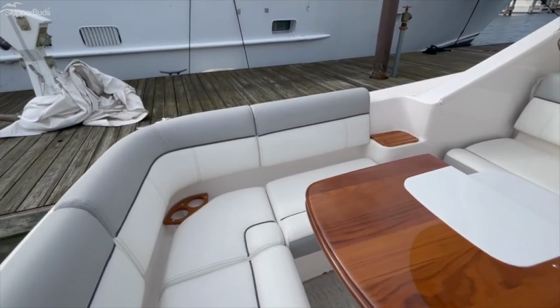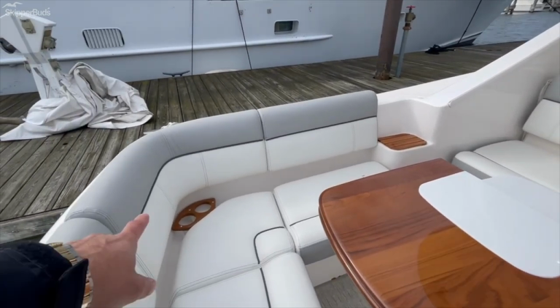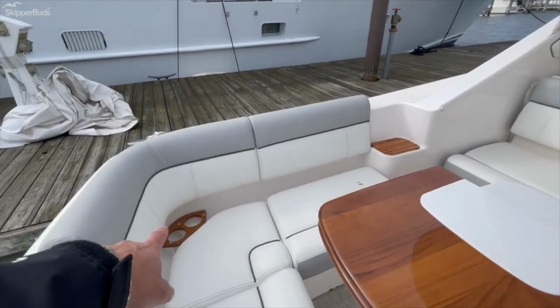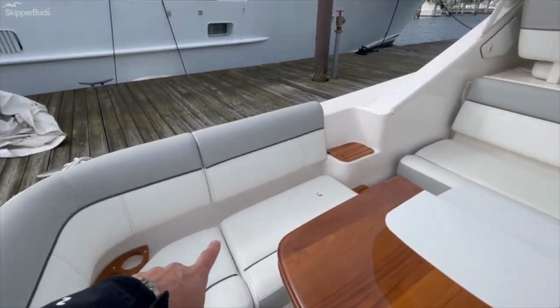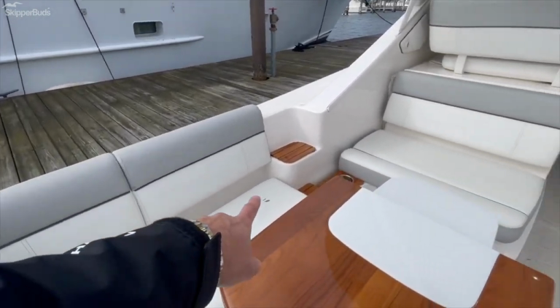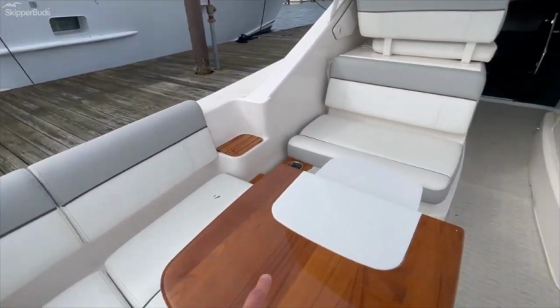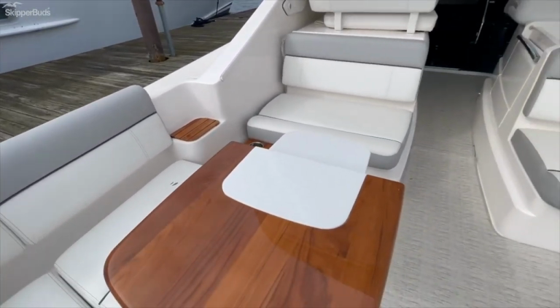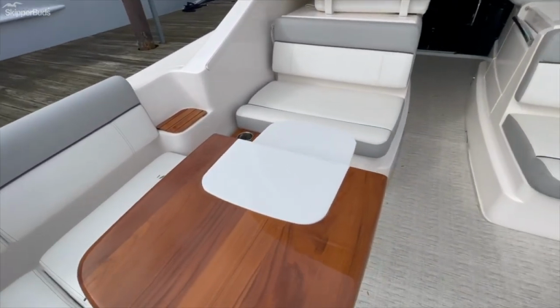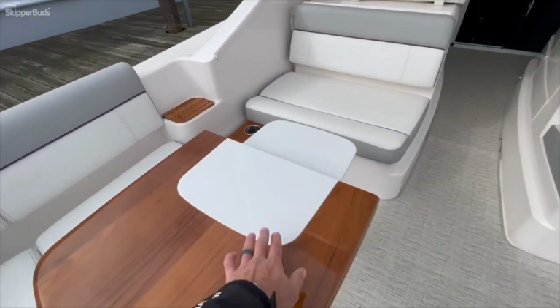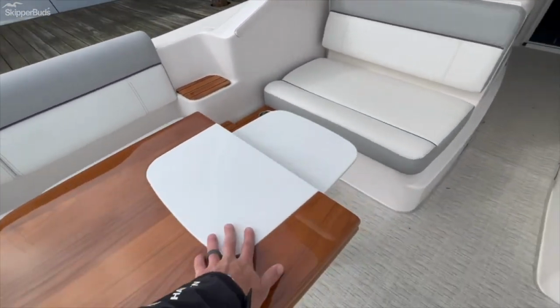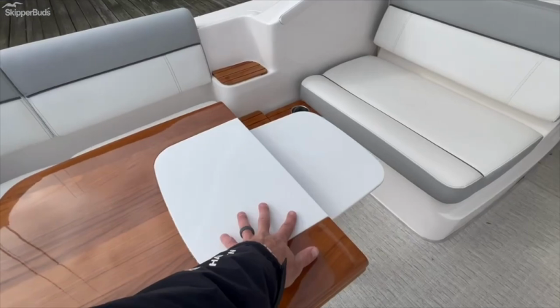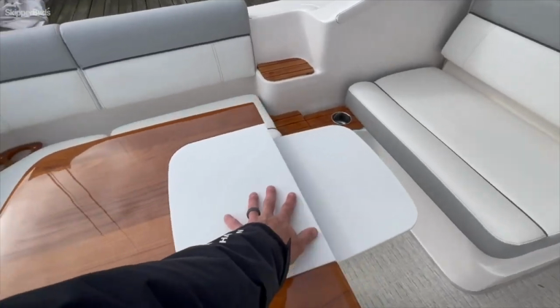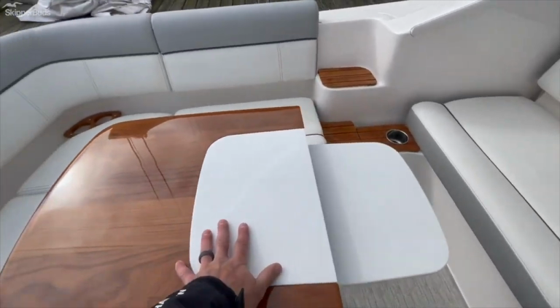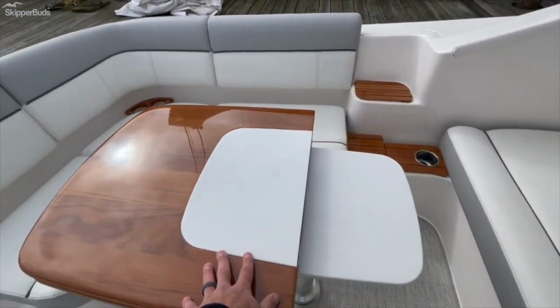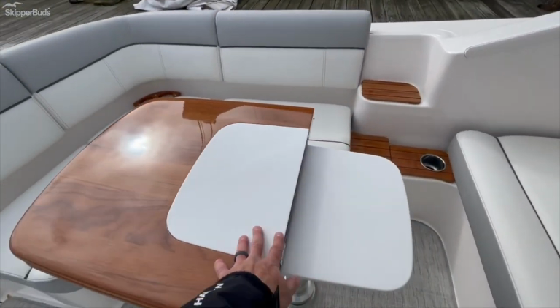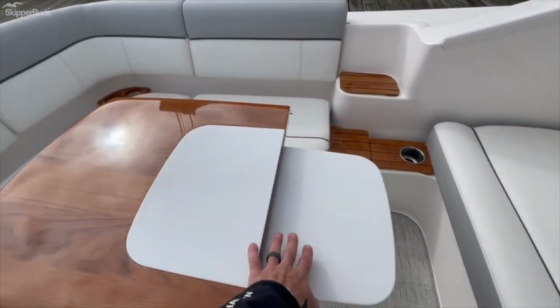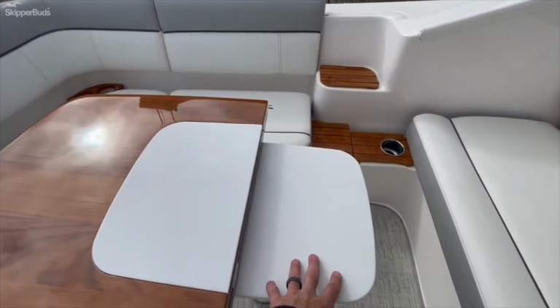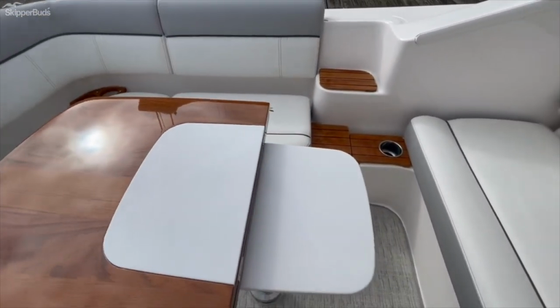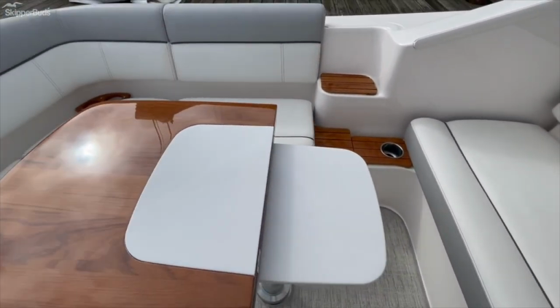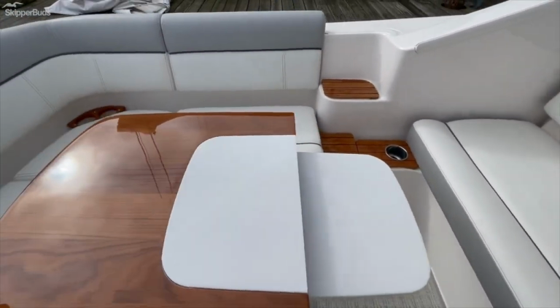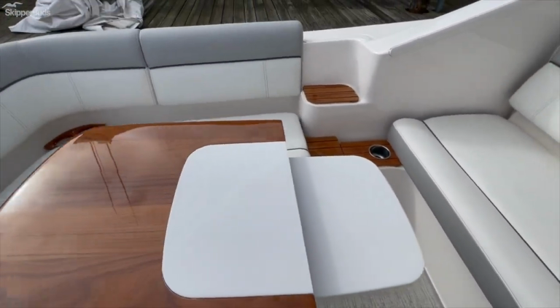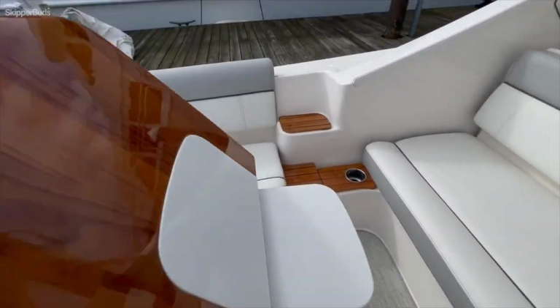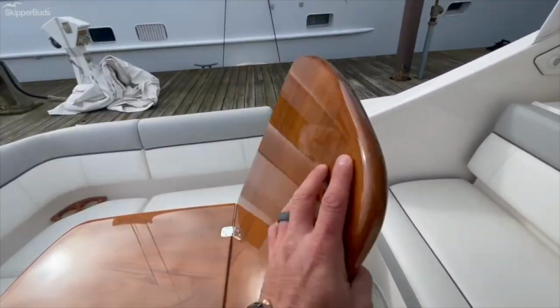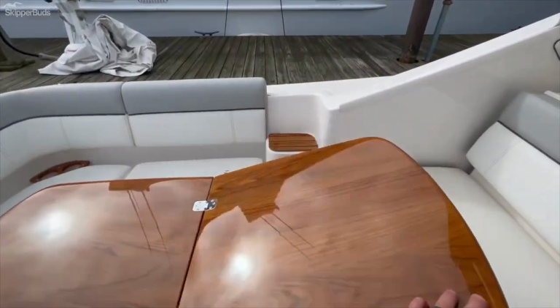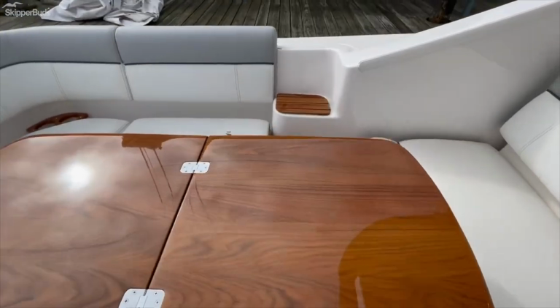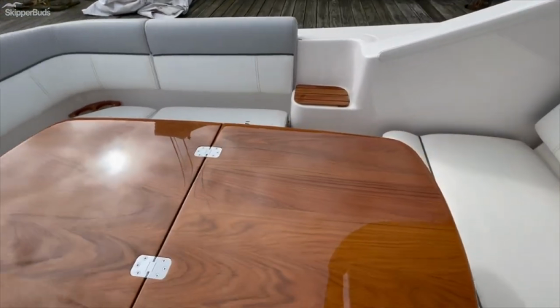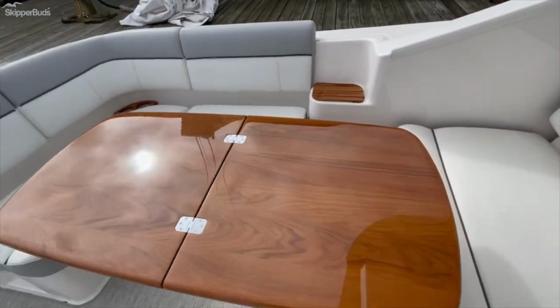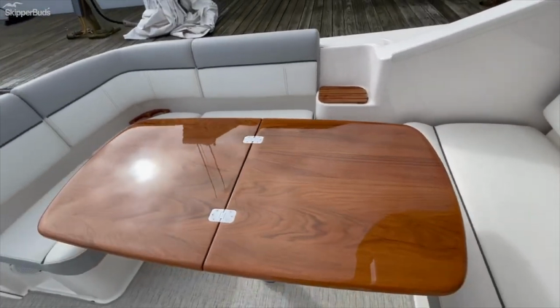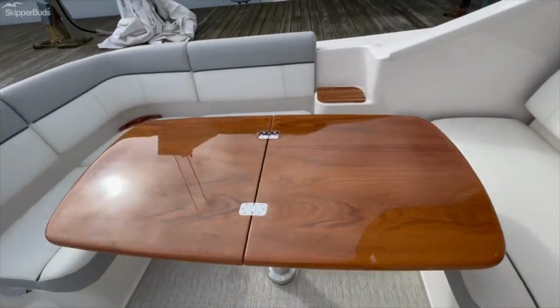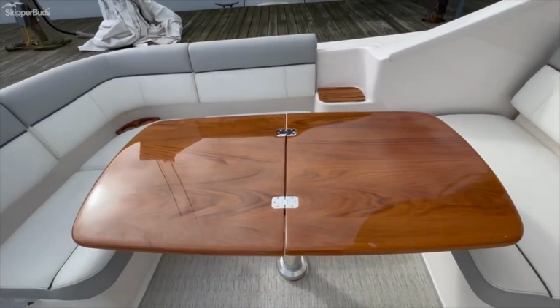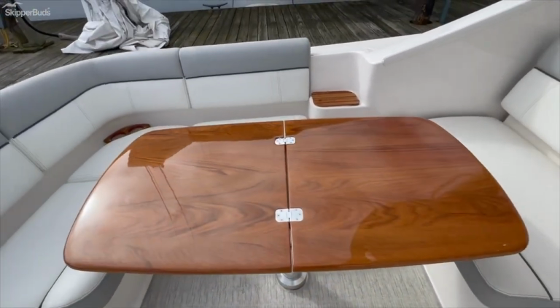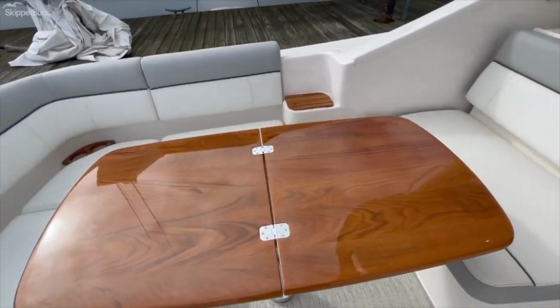I noticed quite a few nice teak finishes. I love the way that Tiara built the Corian inlay to match when opening, so it's not marring up the high gloss teak.